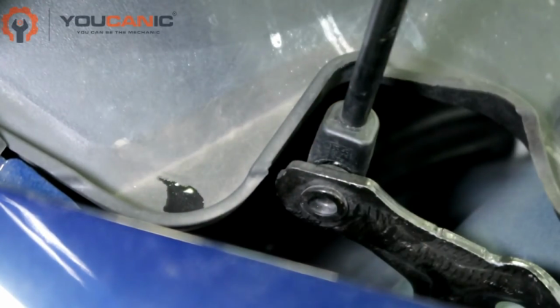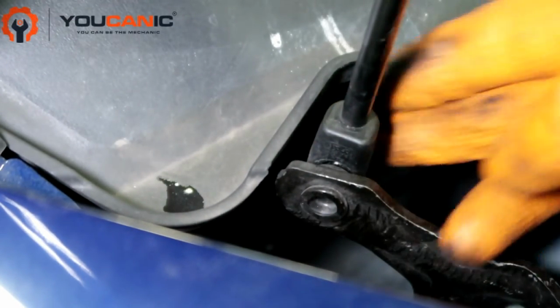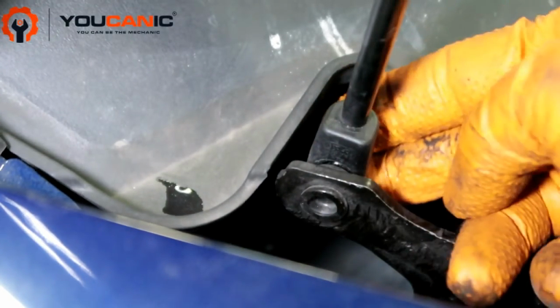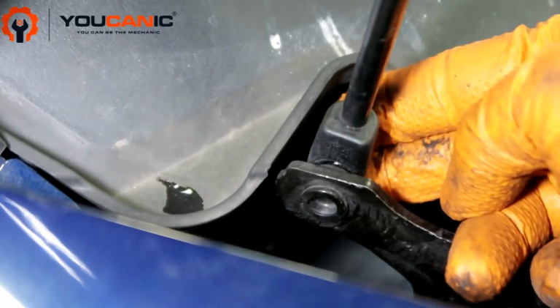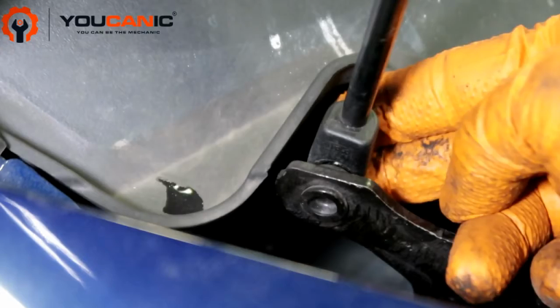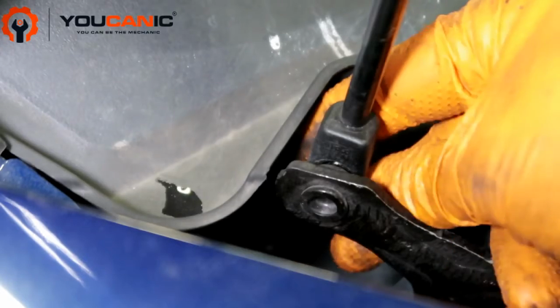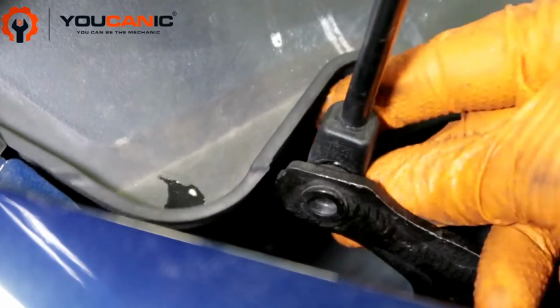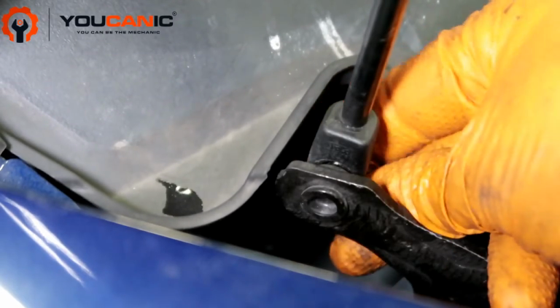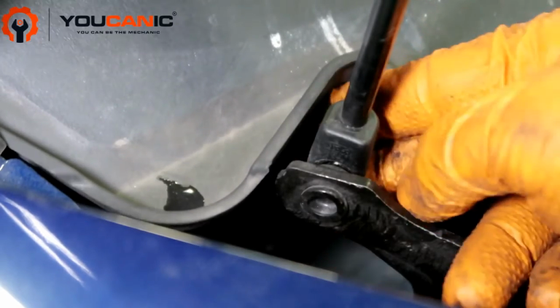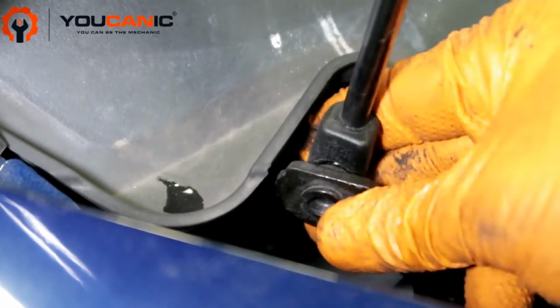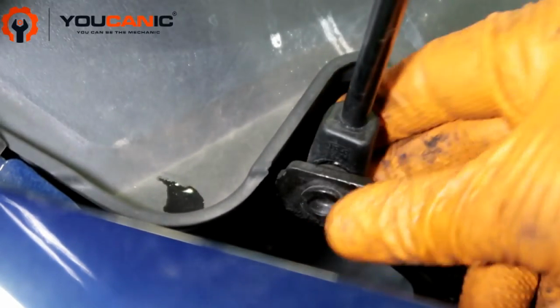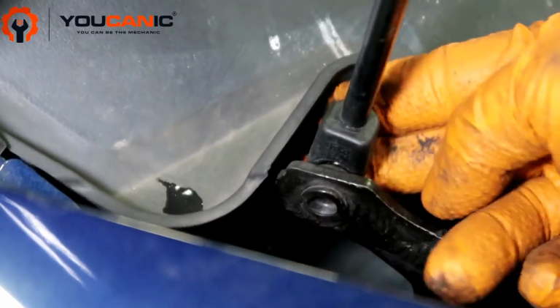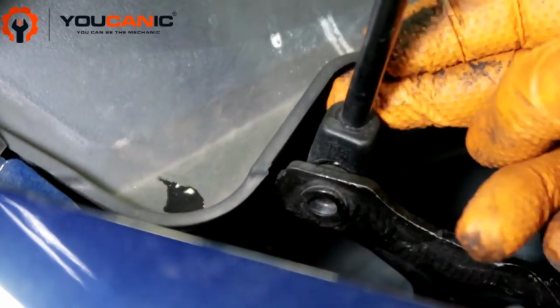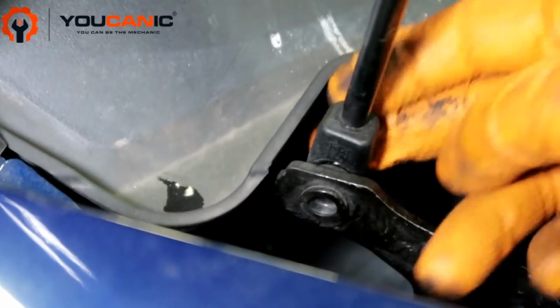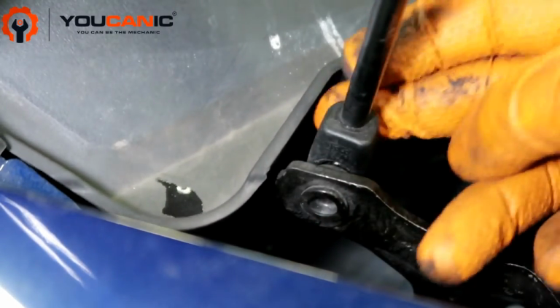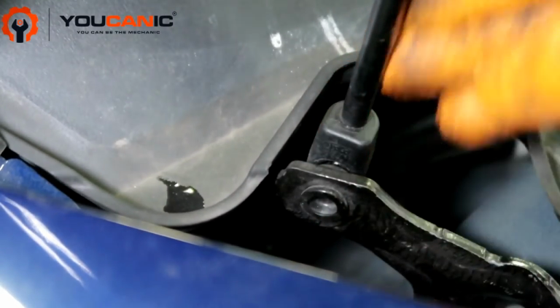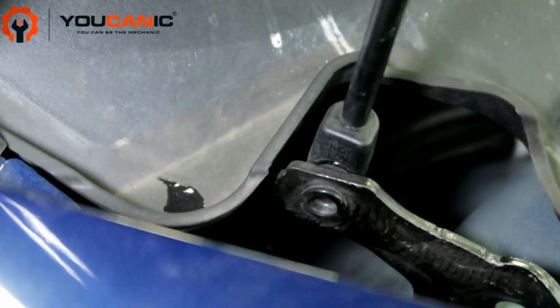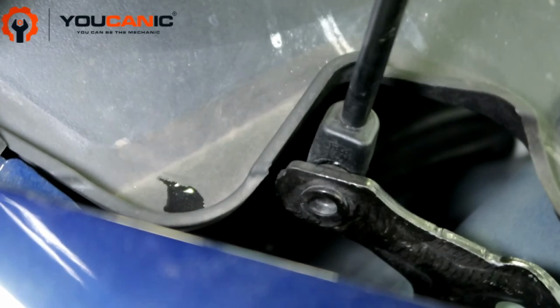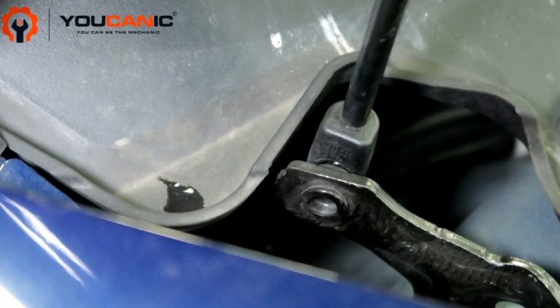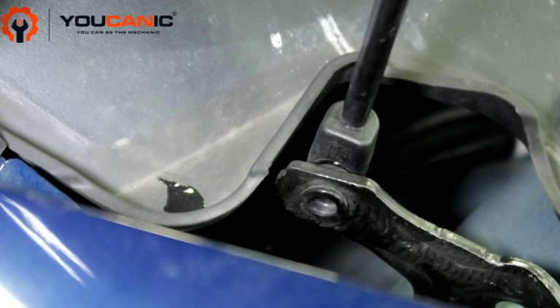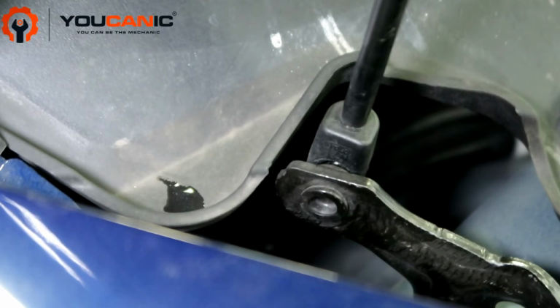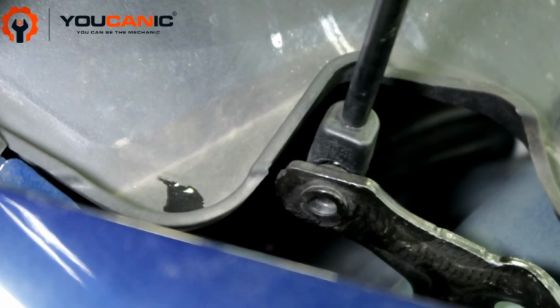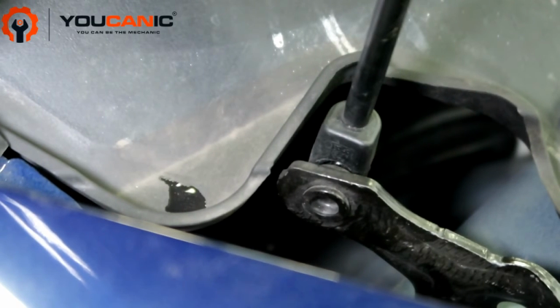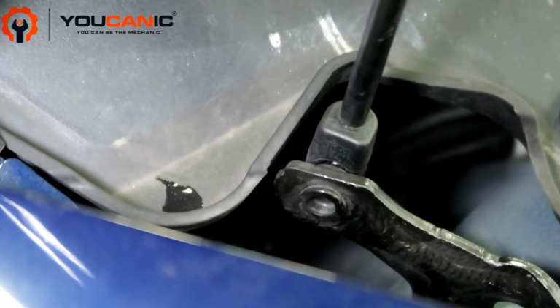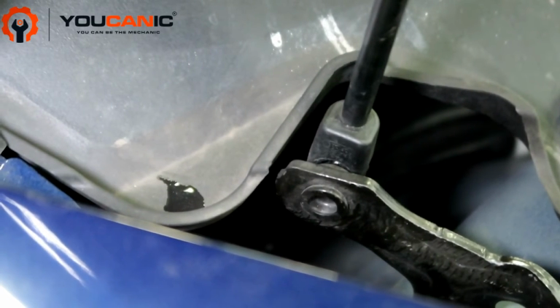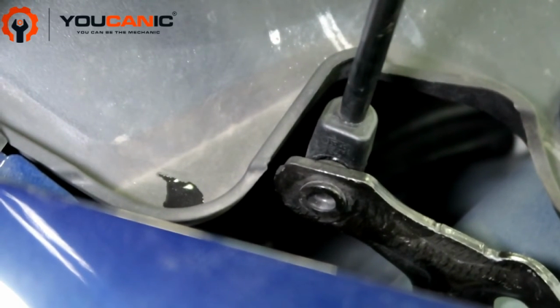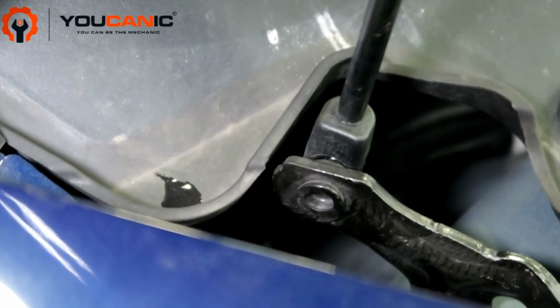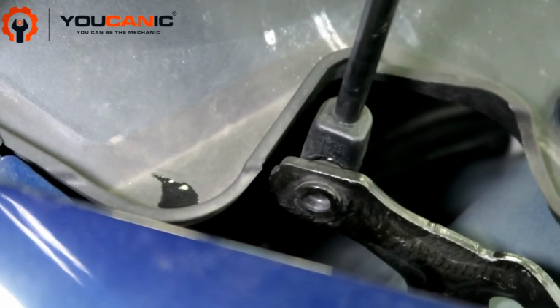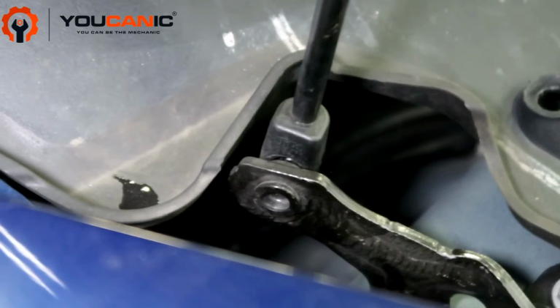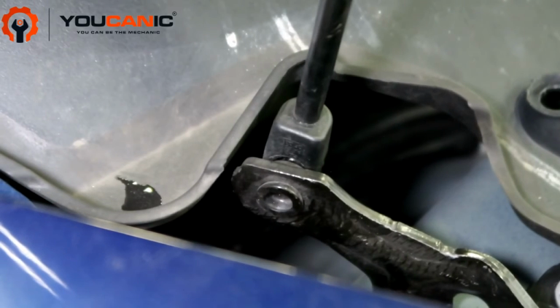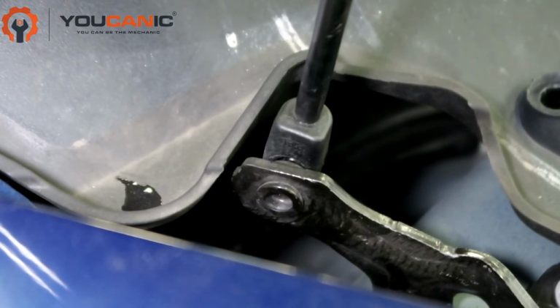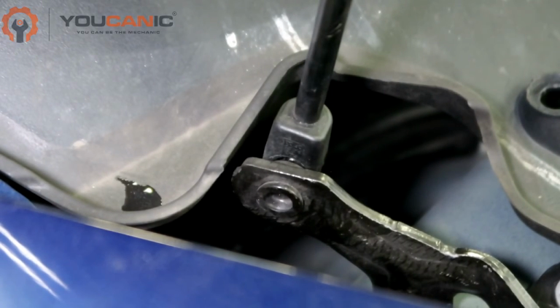Once you do that, simply pull that out. Make sure you have a friend holding the hood up. Once you replace one, install the new one in reverse order, then repeat the procedure for the other side. Very simple and straightforward.